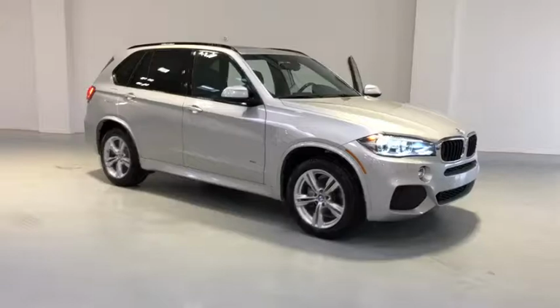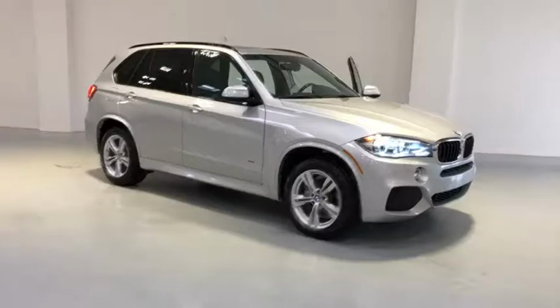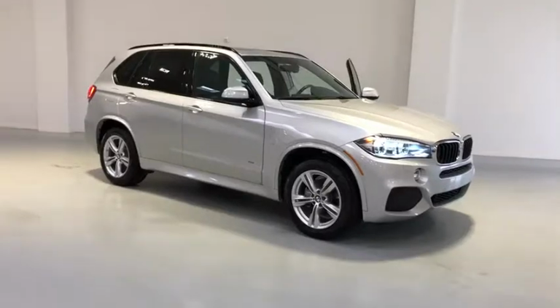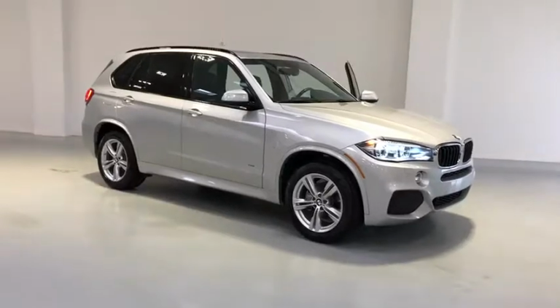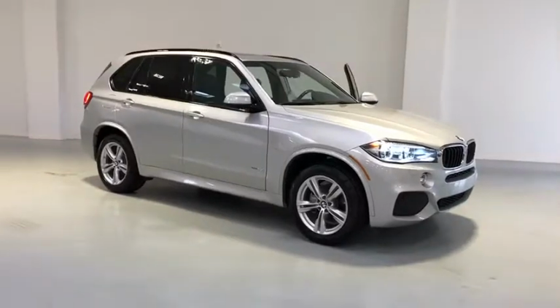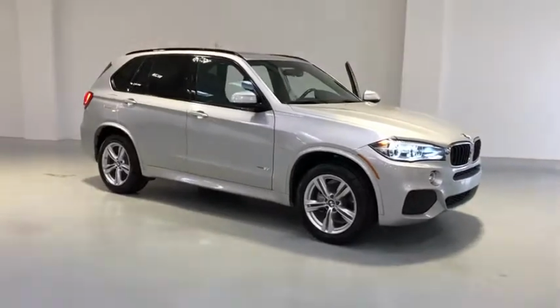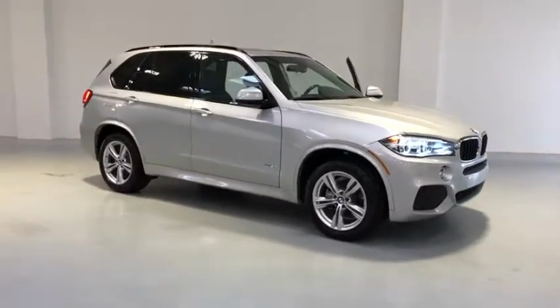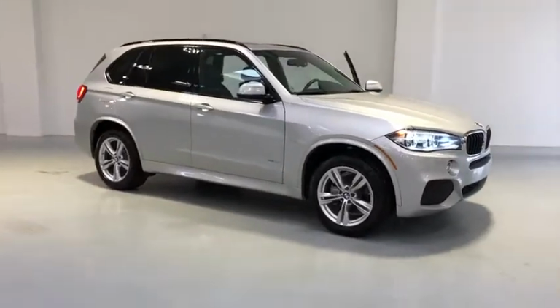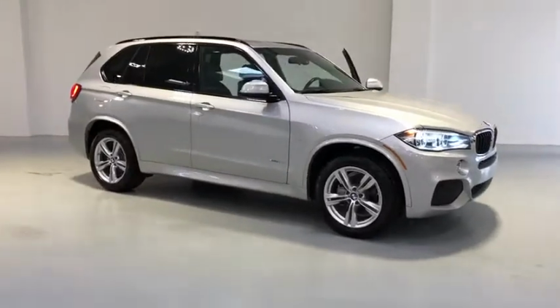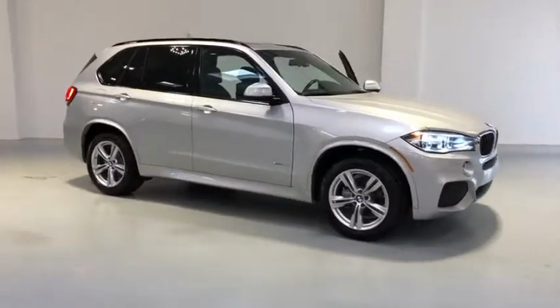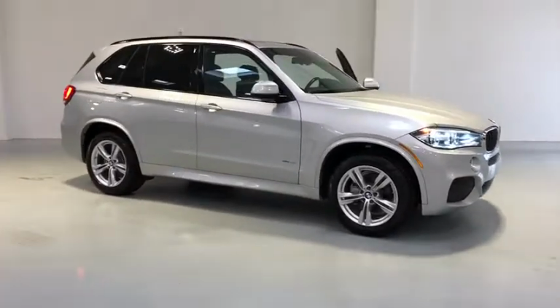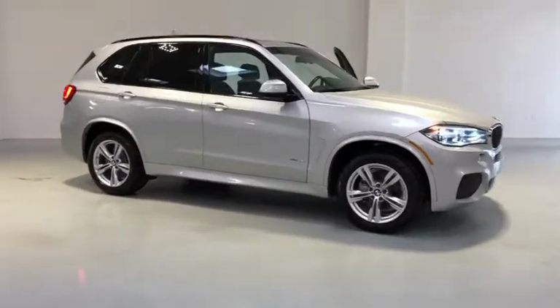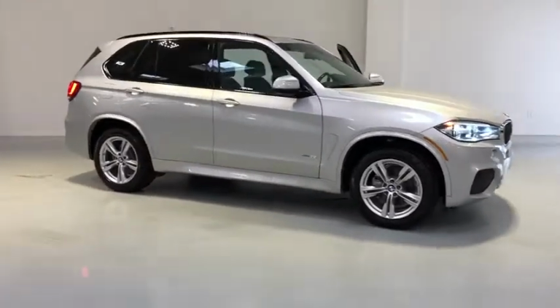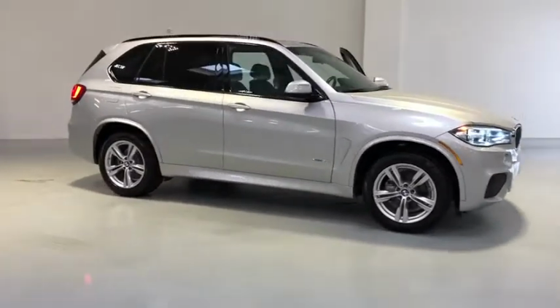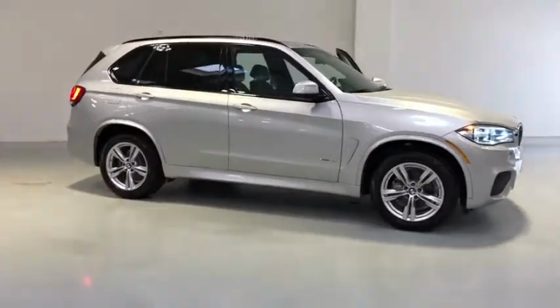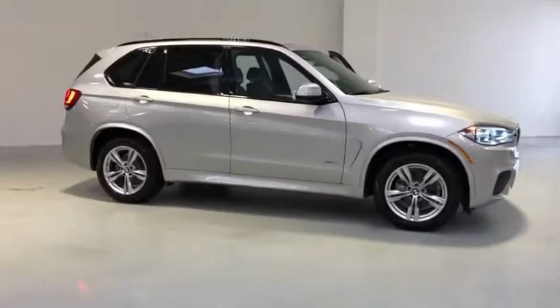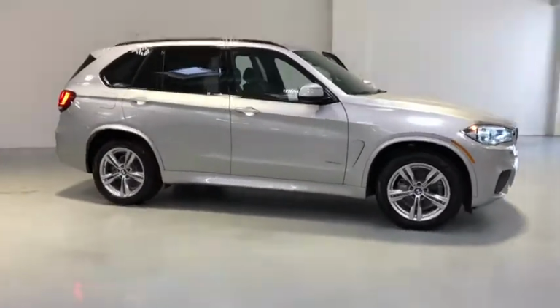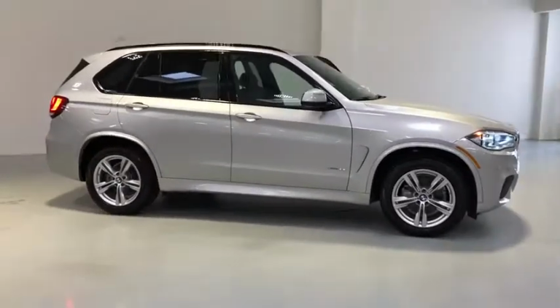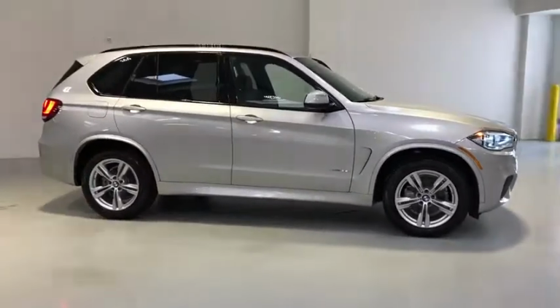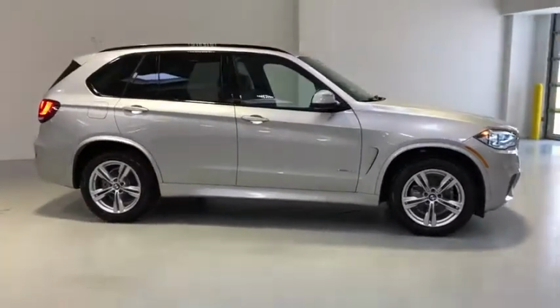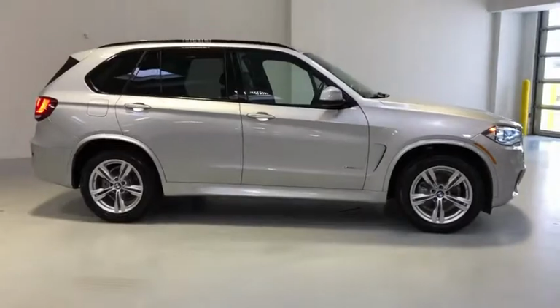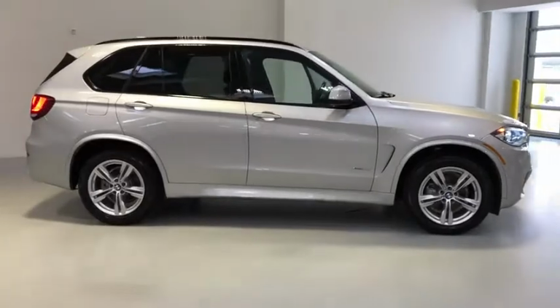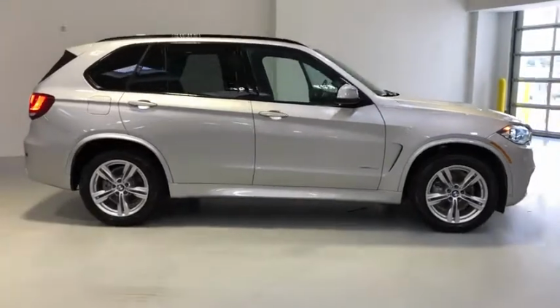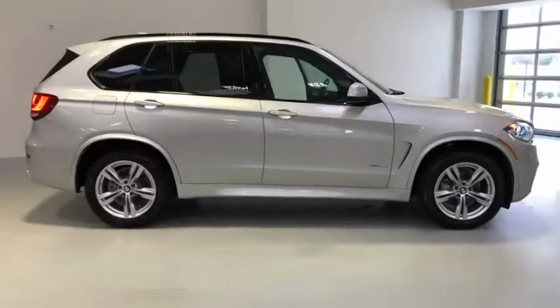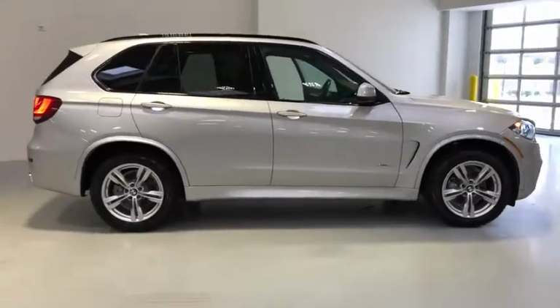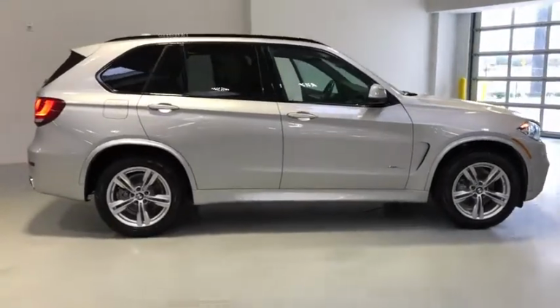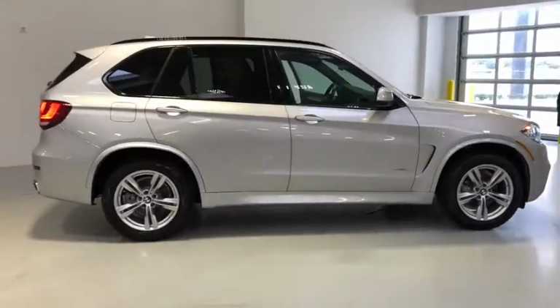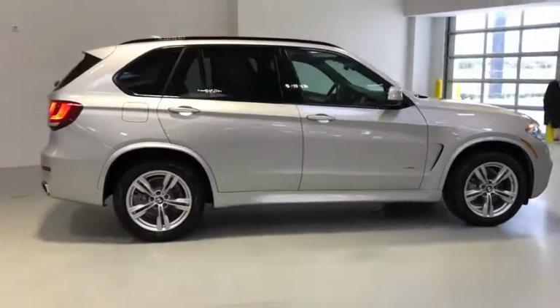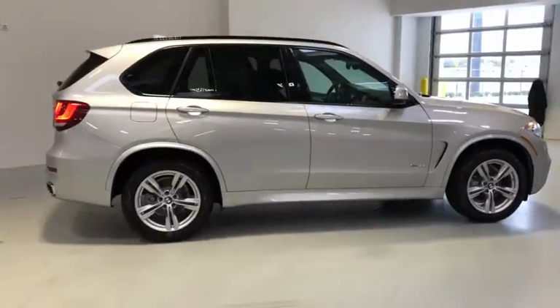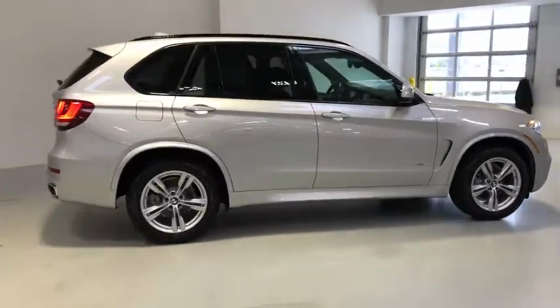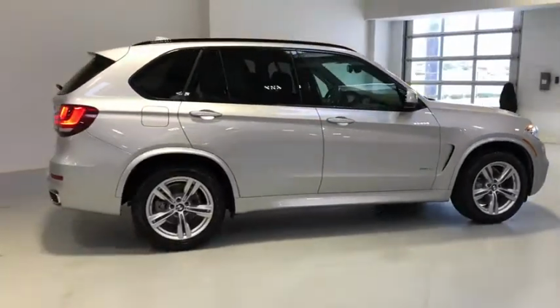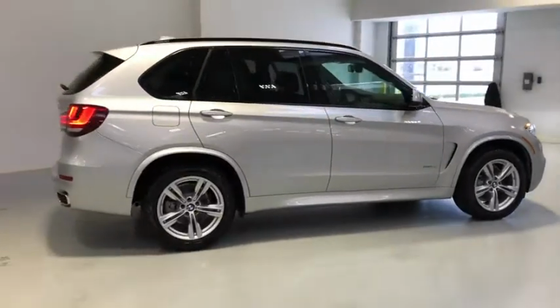The 2016 BMW X5. The BMW X5 is an award-winning performance, space, and efficiency vehicle.